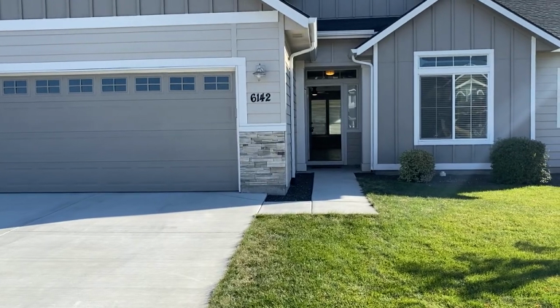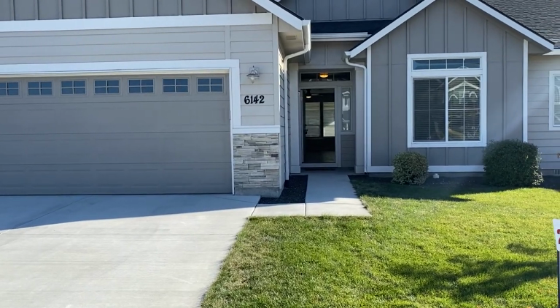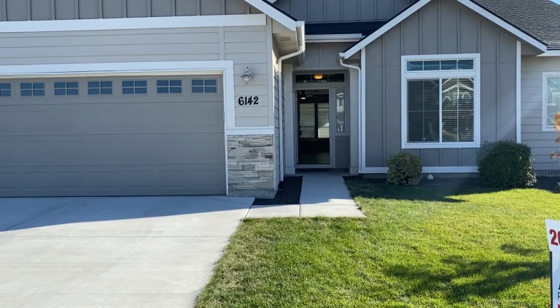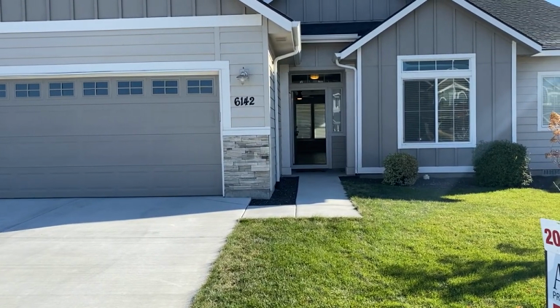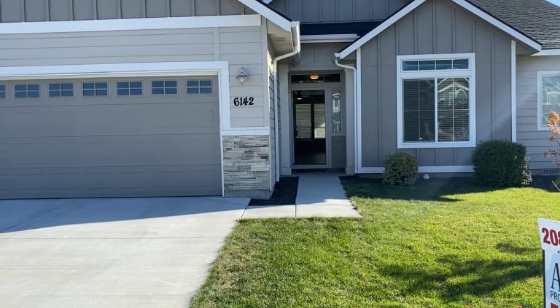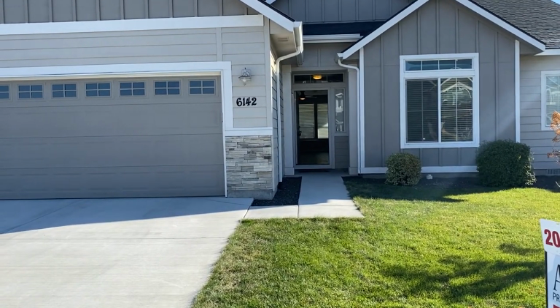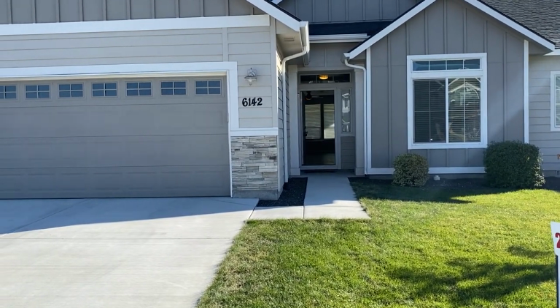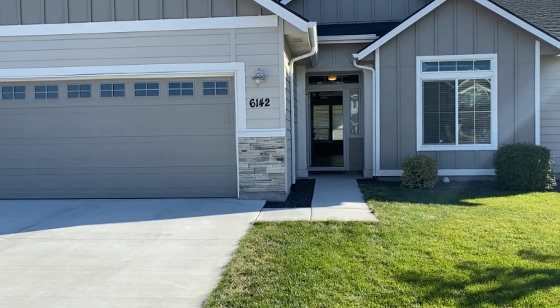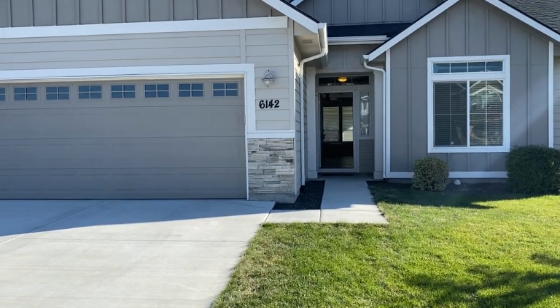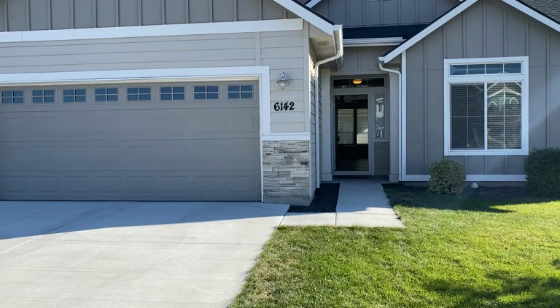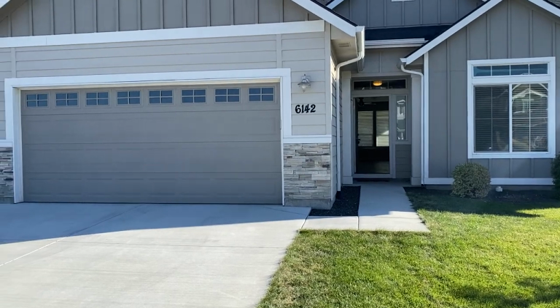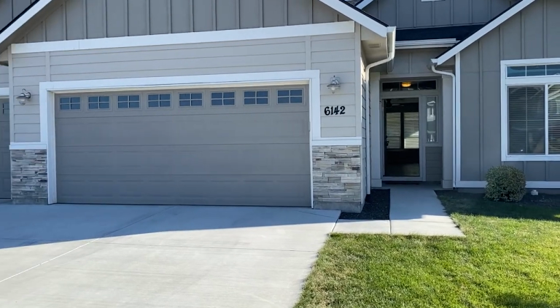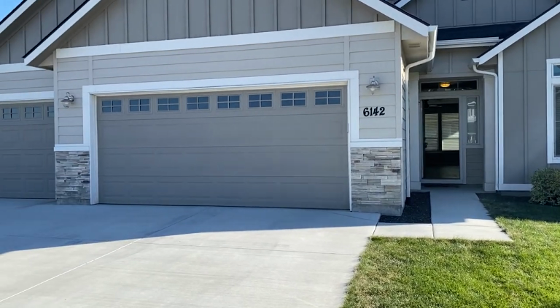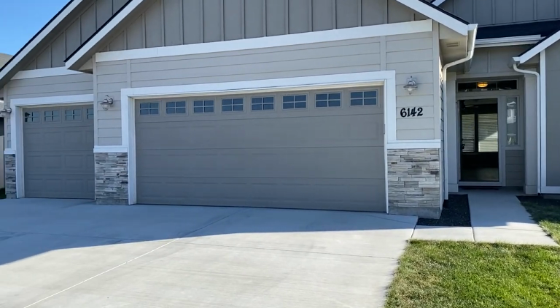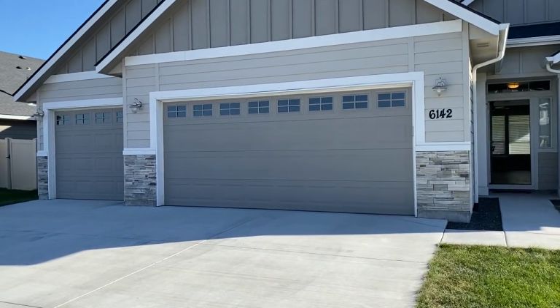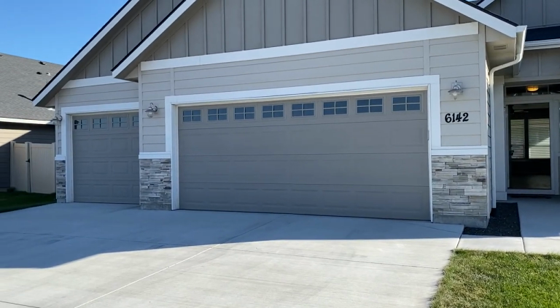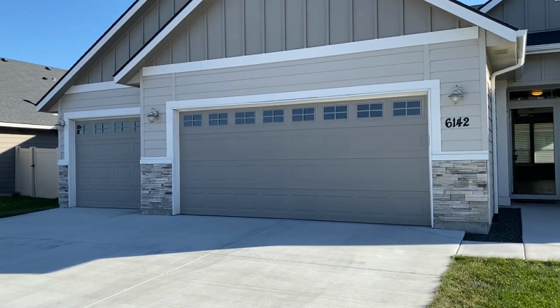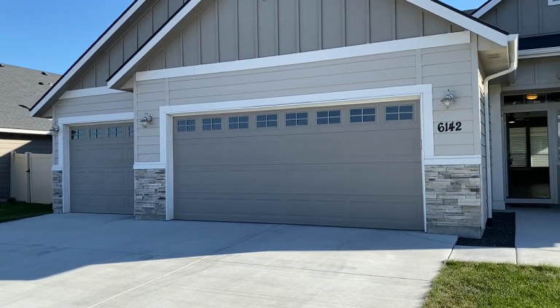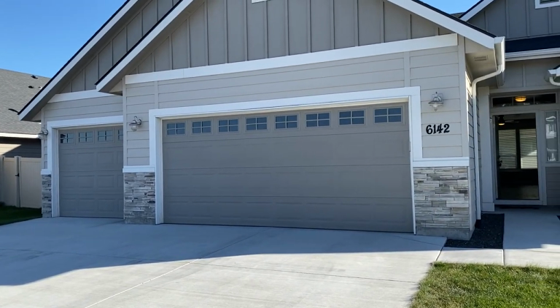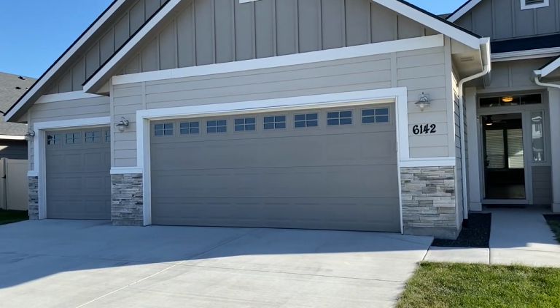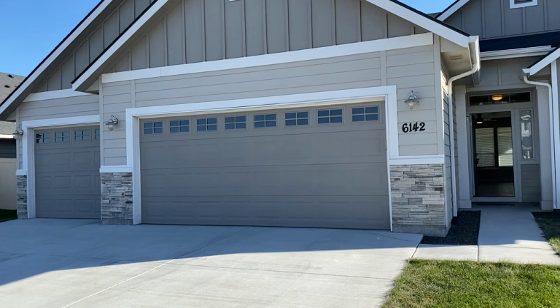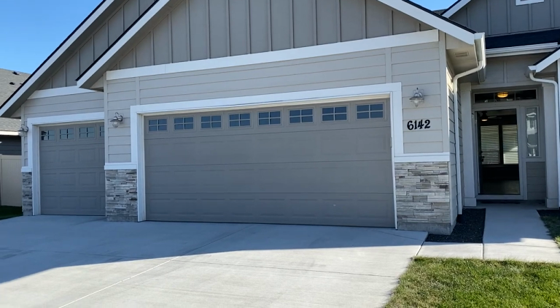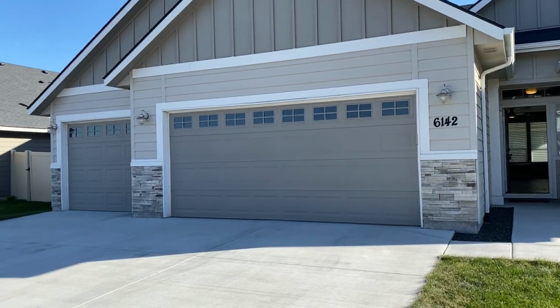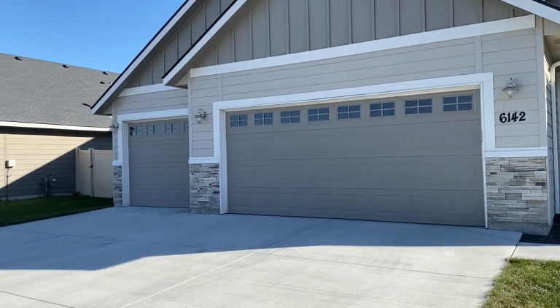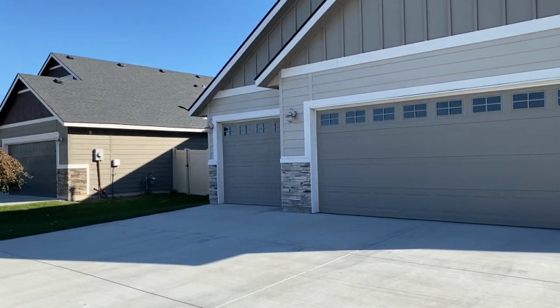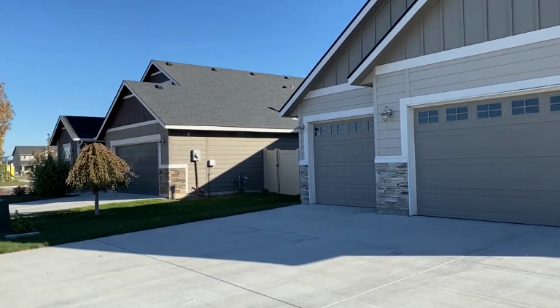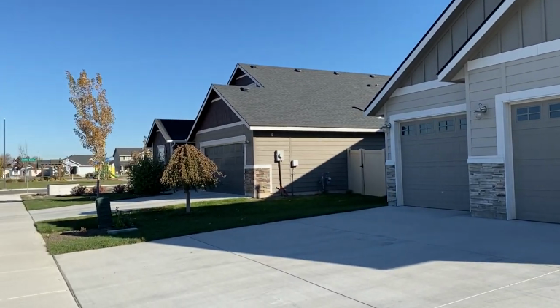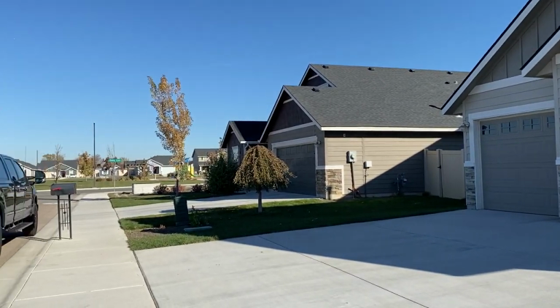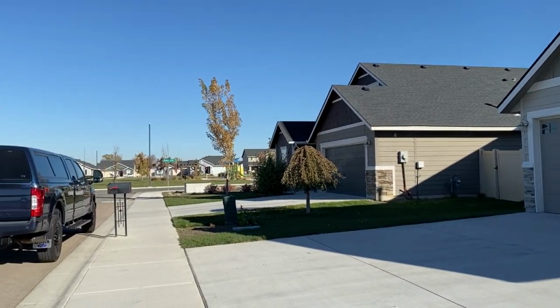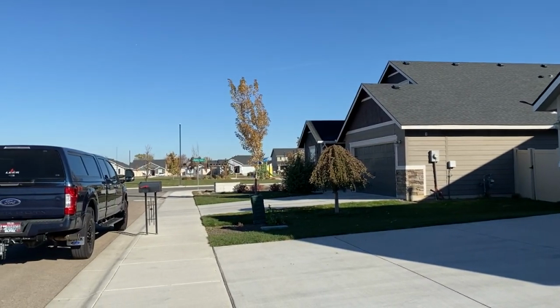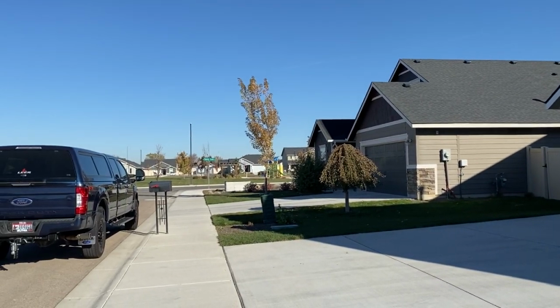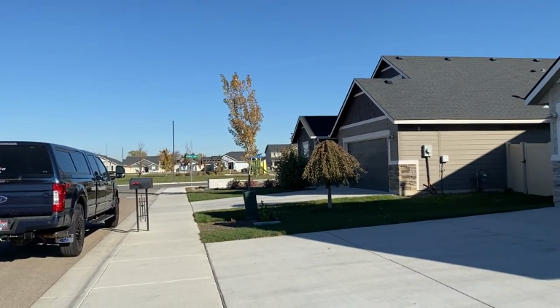Here we are at 6142 Silver Spruce in Meridian in the Silverleaf Subdivision. It's a three-bedroom, two-bath — could be a four-bedroom — three-car garage. There's a nice park right down the street.